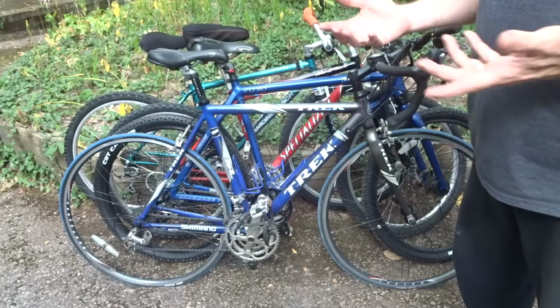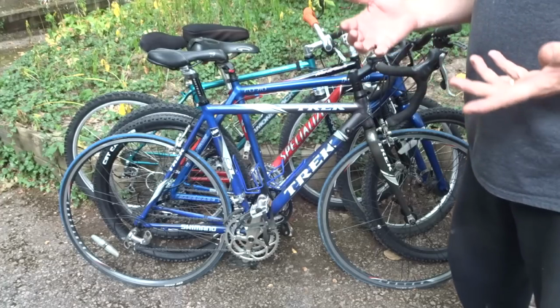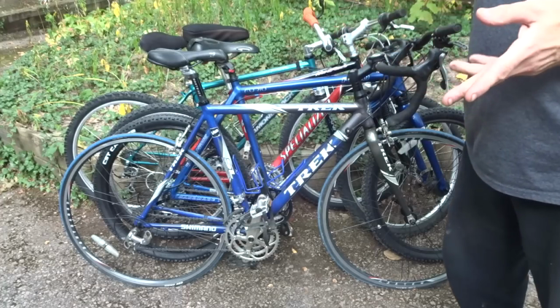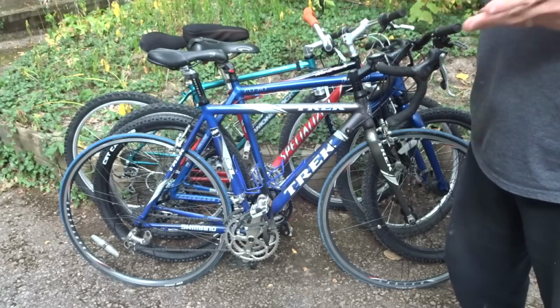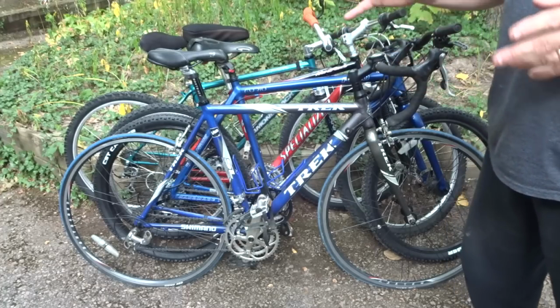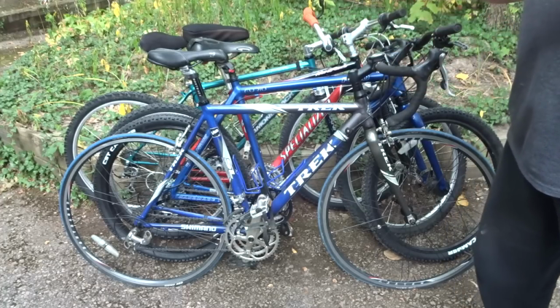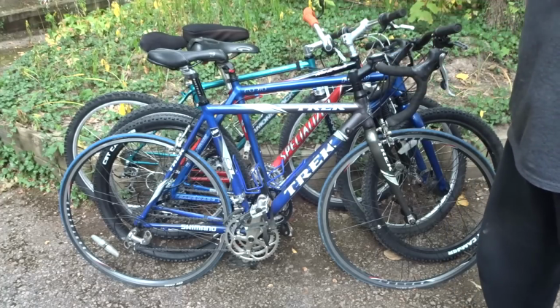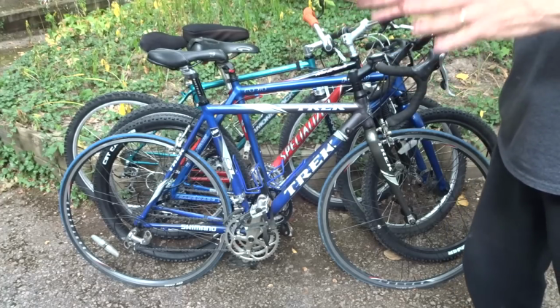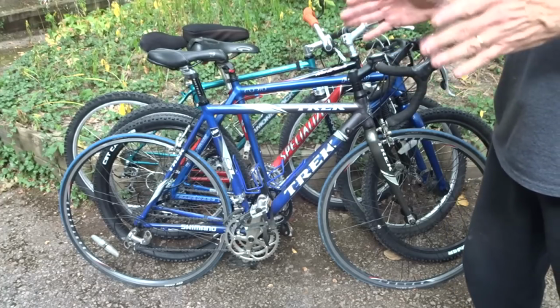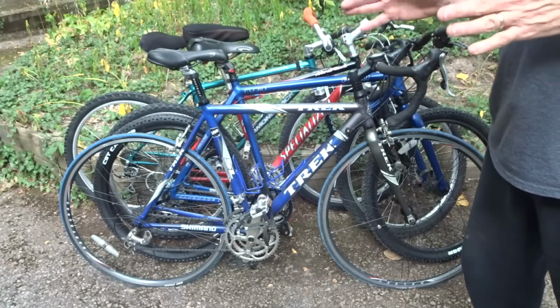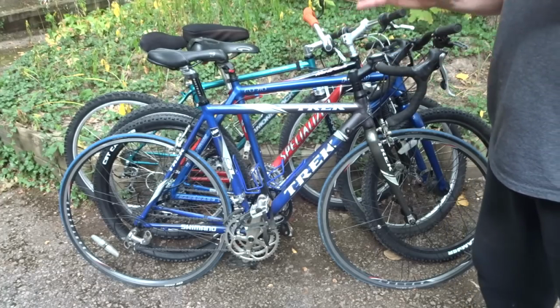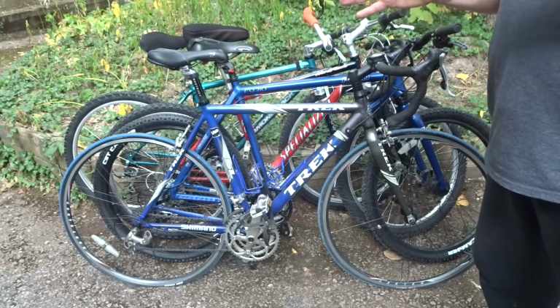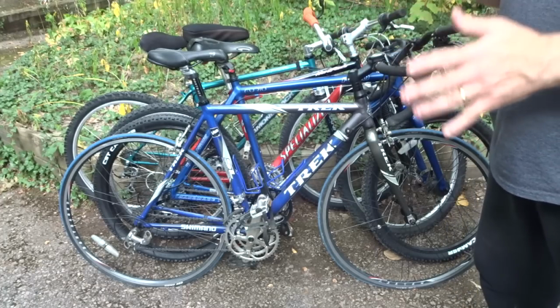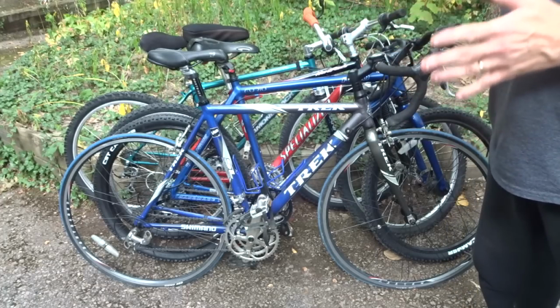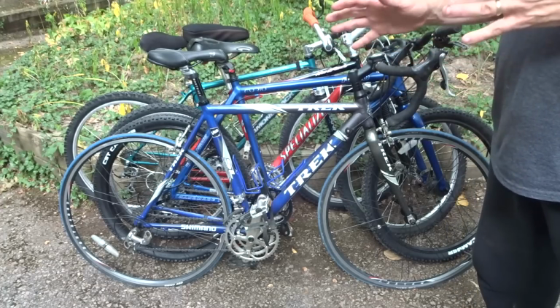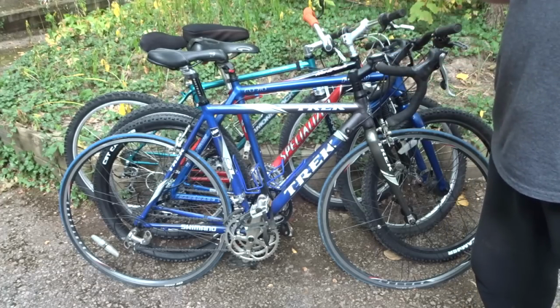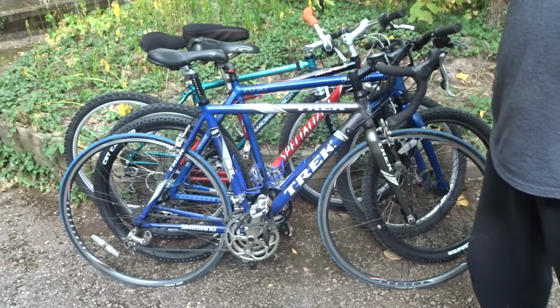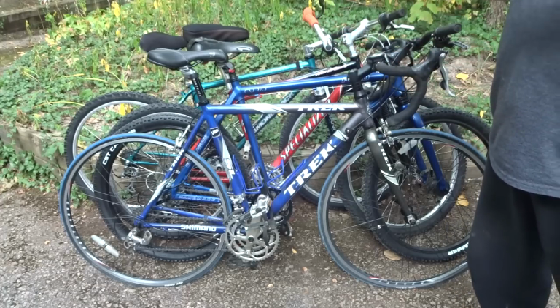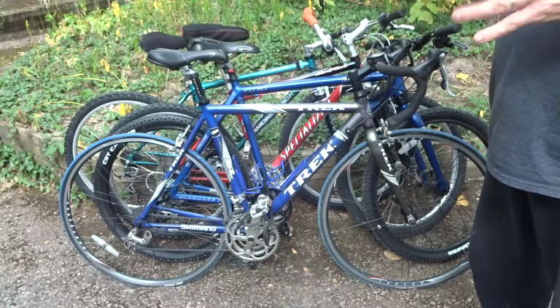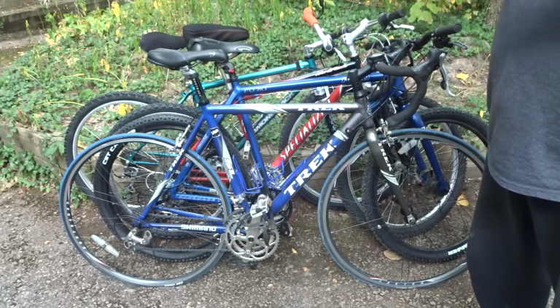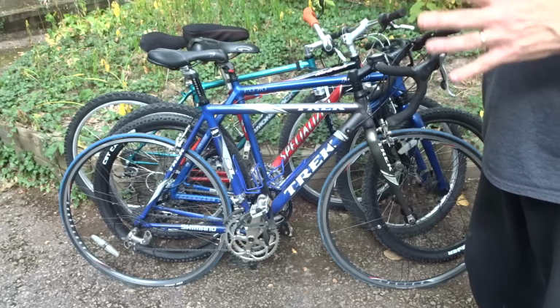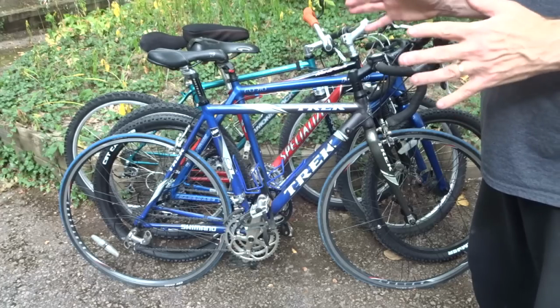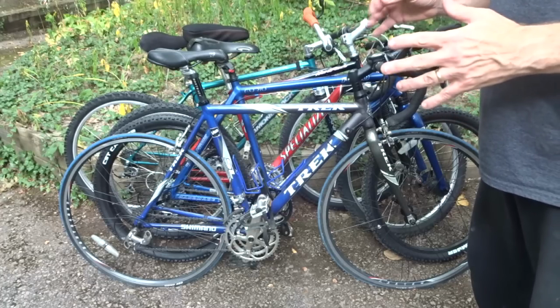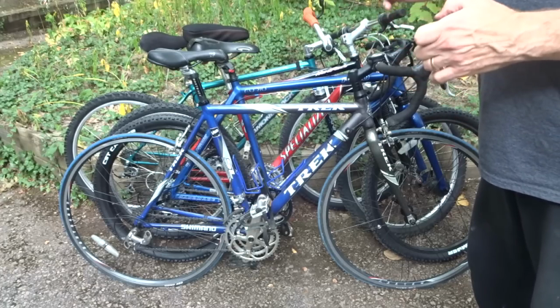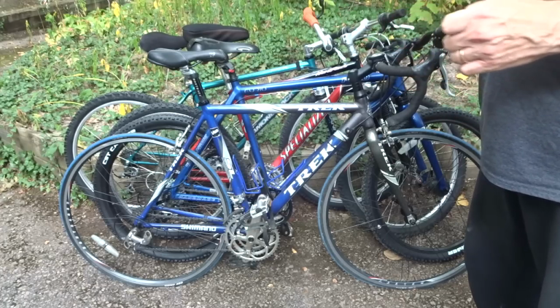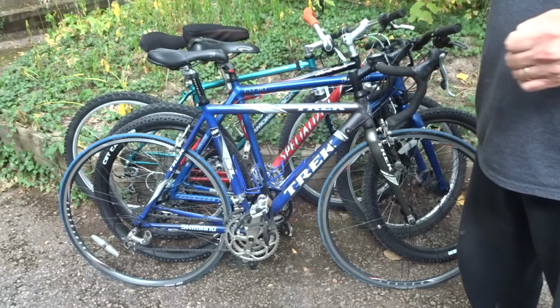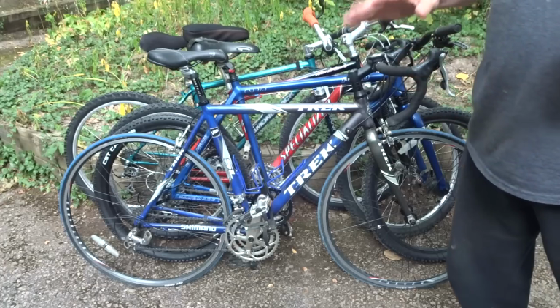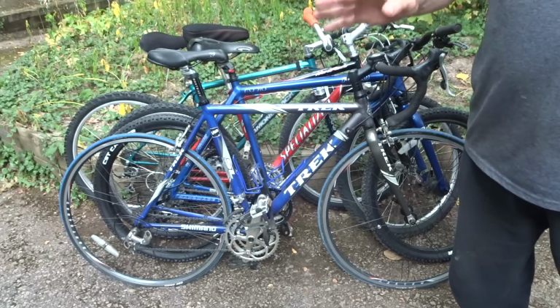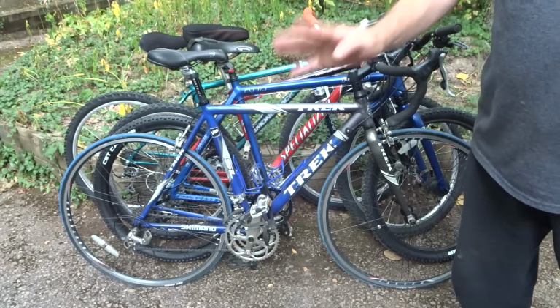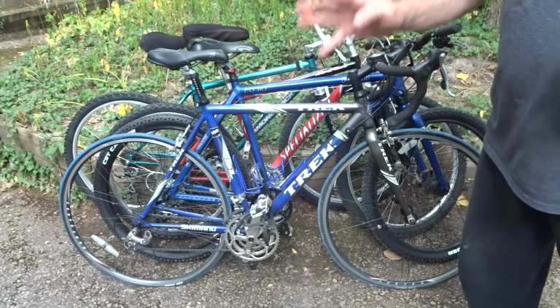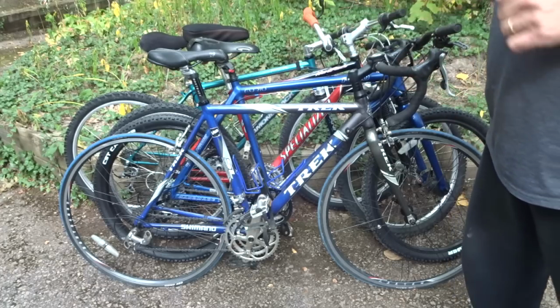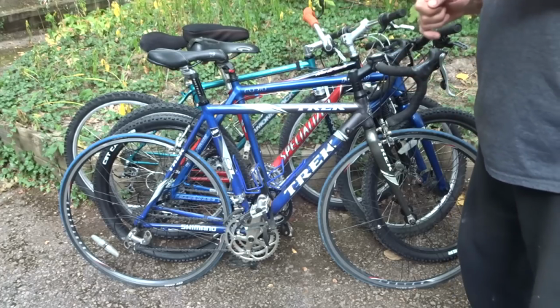I had about five bikes that I kind of decided I was interested in, and I won four of those bikes.